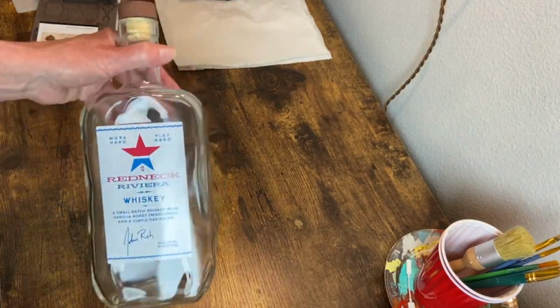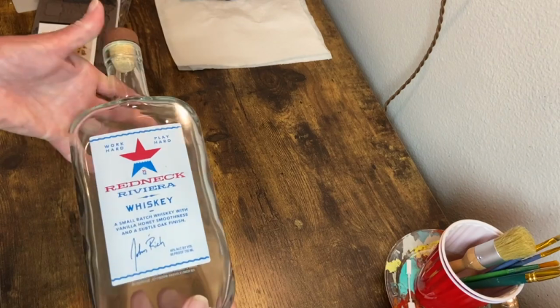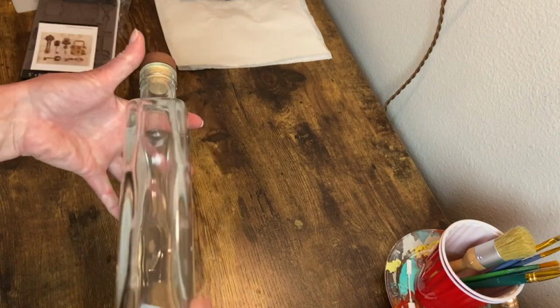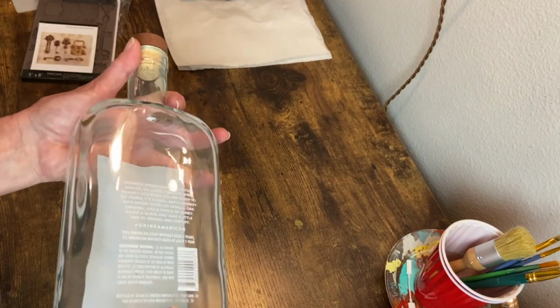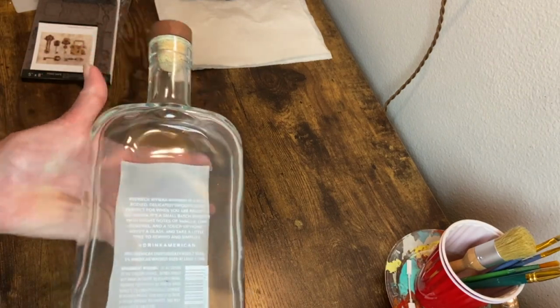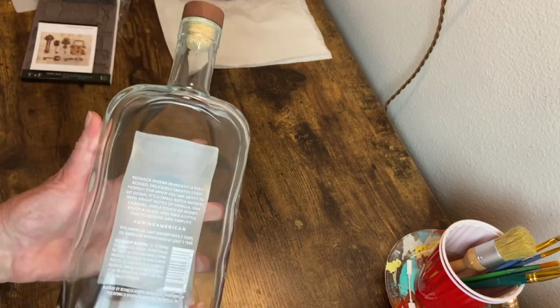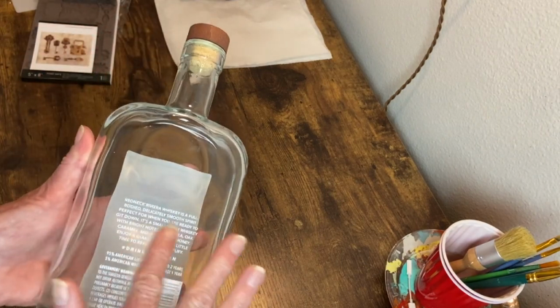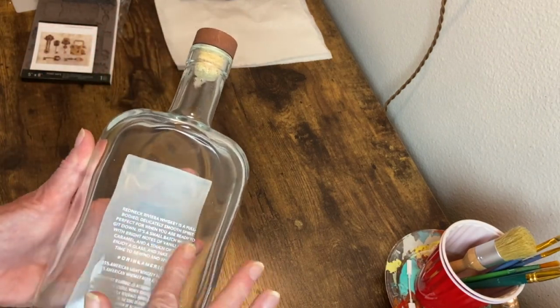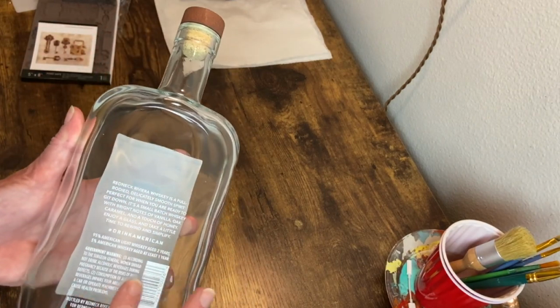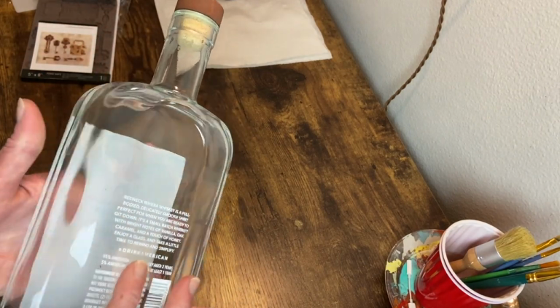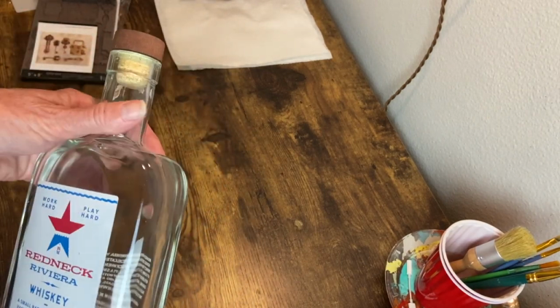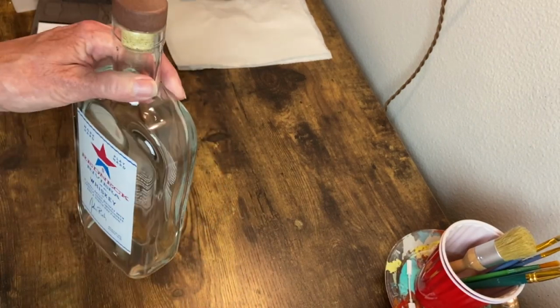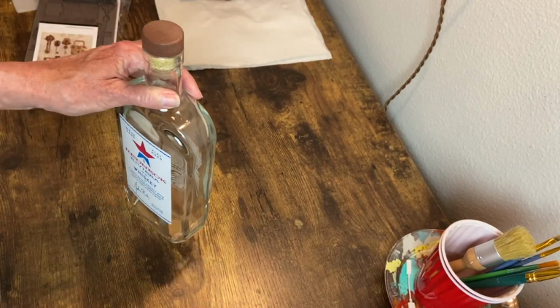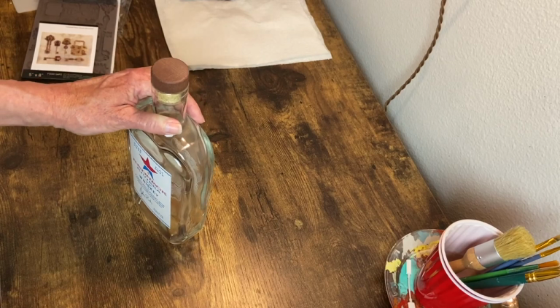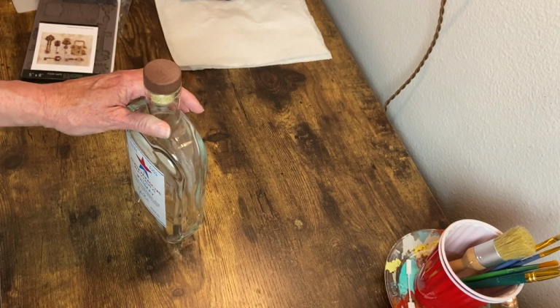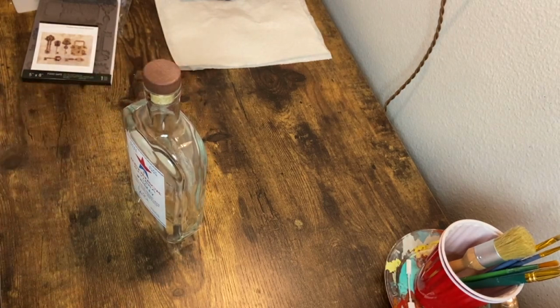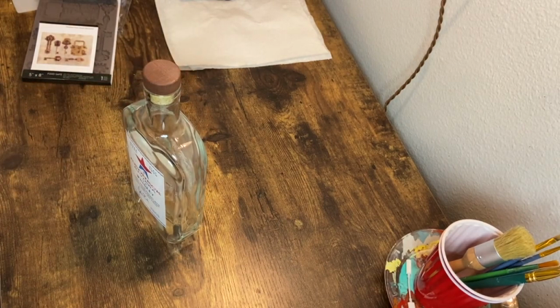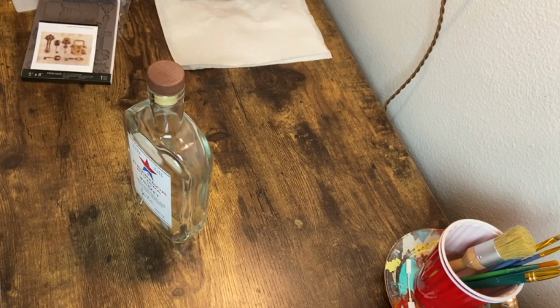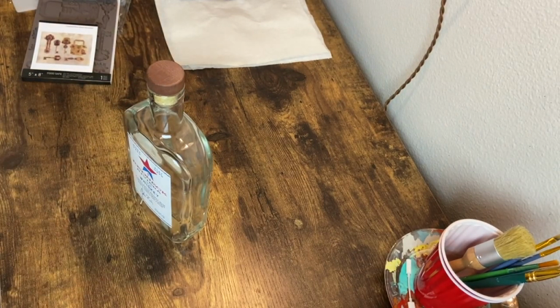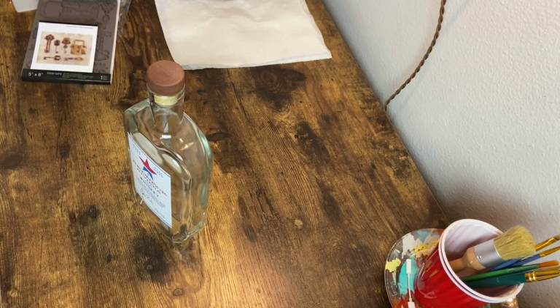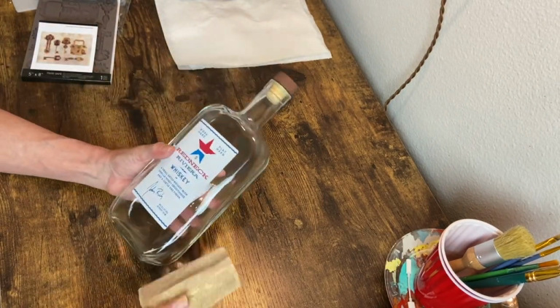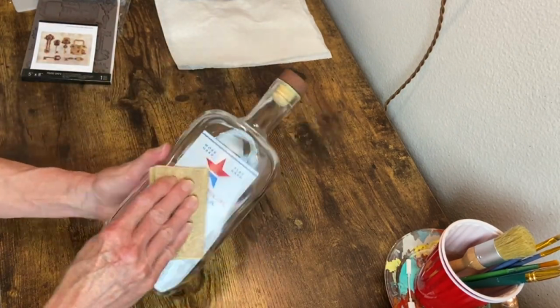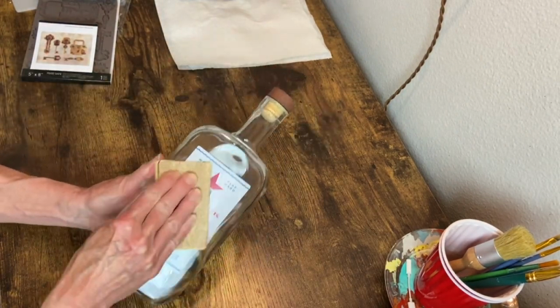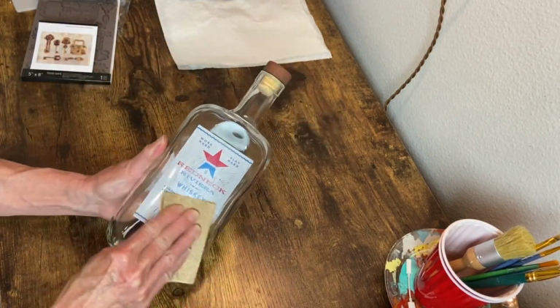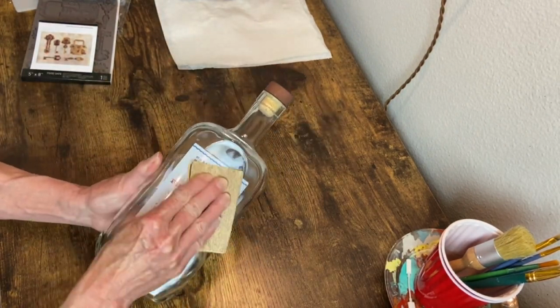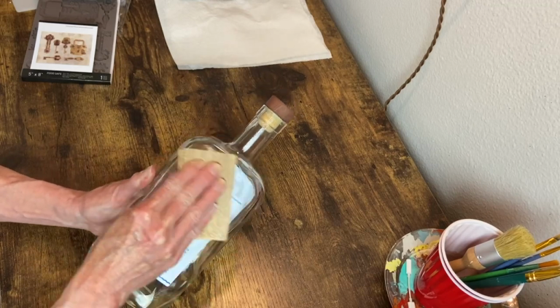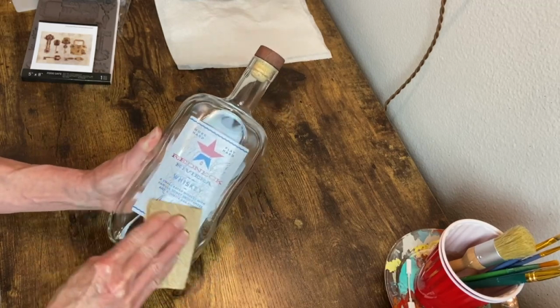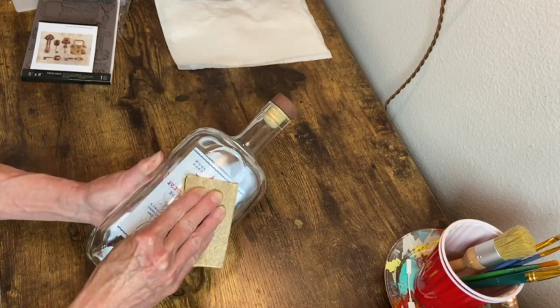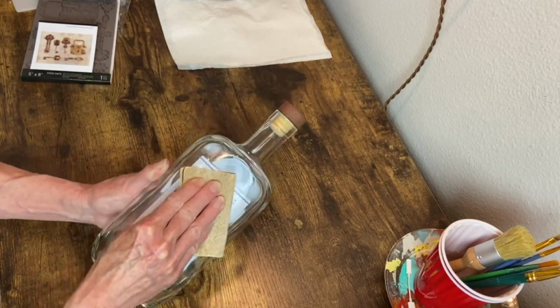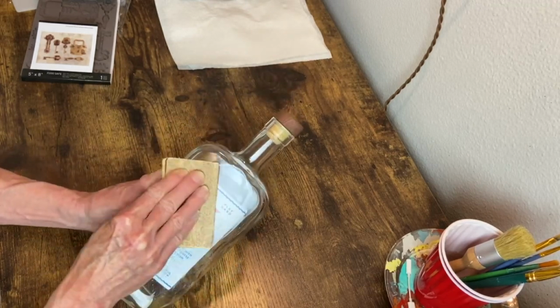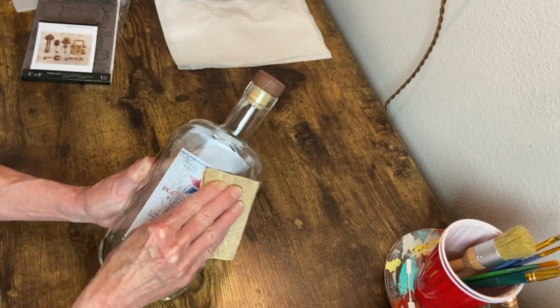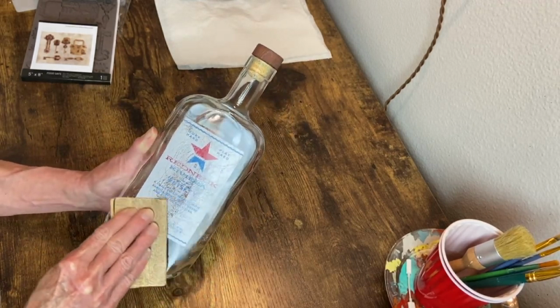So for this project I chose this whiskey bottle that is fairly smooth, but it does have a little bit of raised lettering on it, so I just need to smooth it down a little with some medium grit sandpaper.